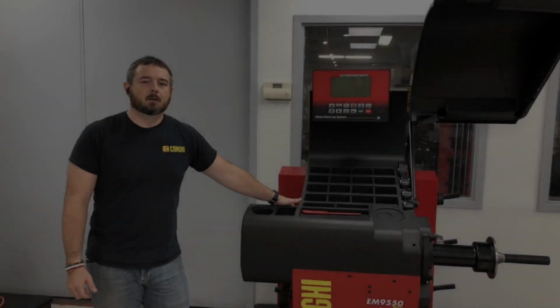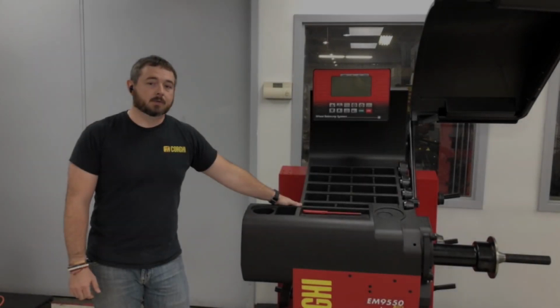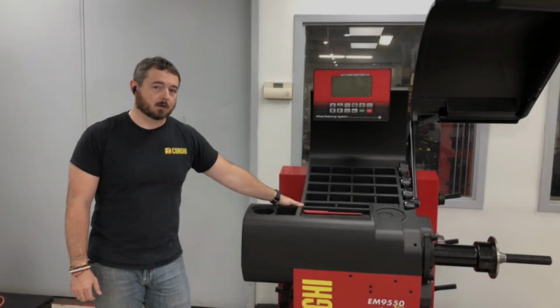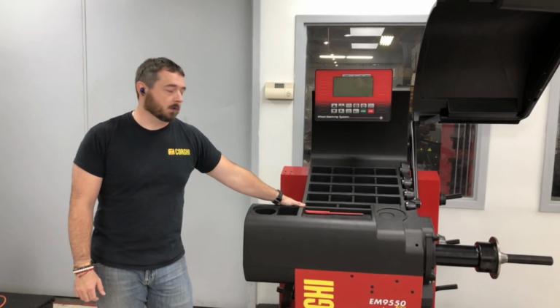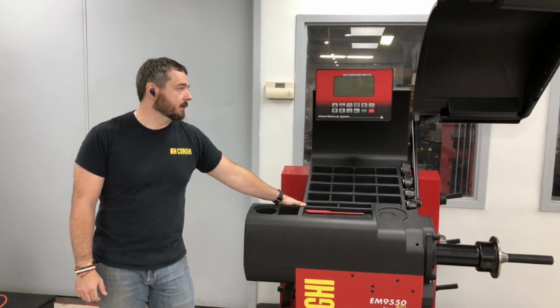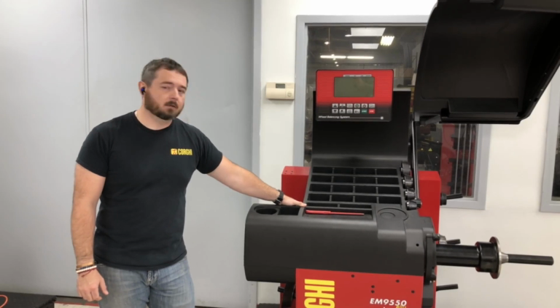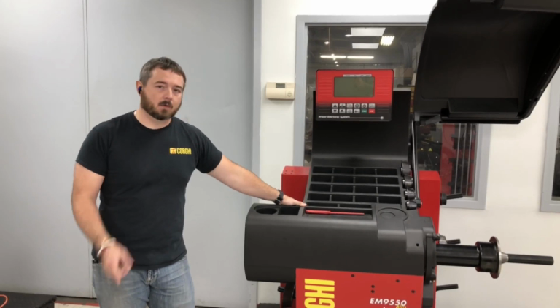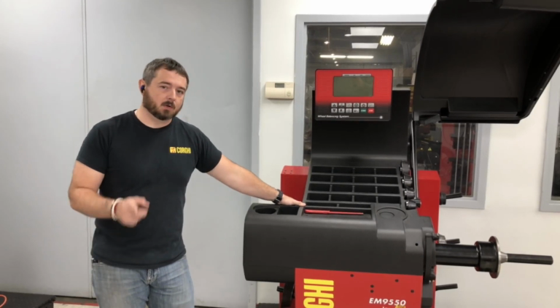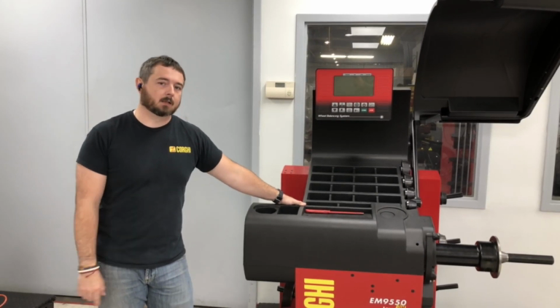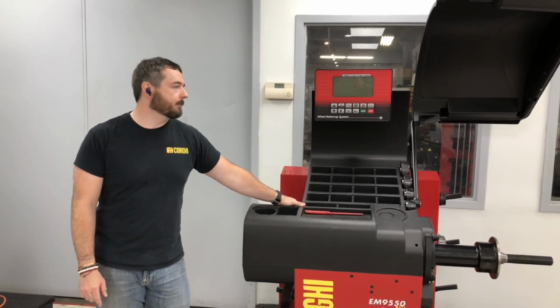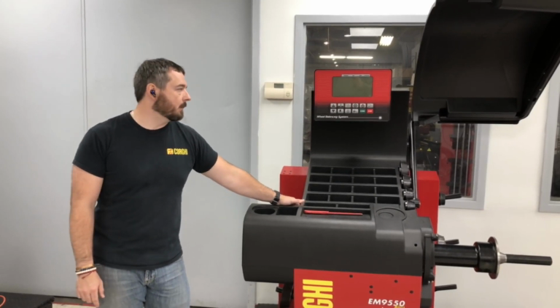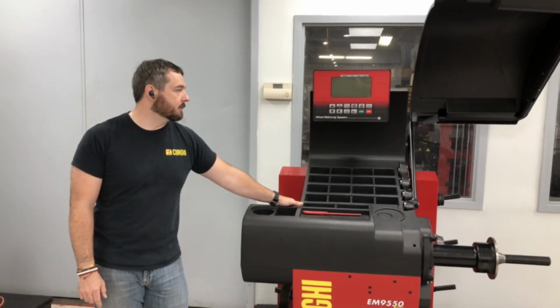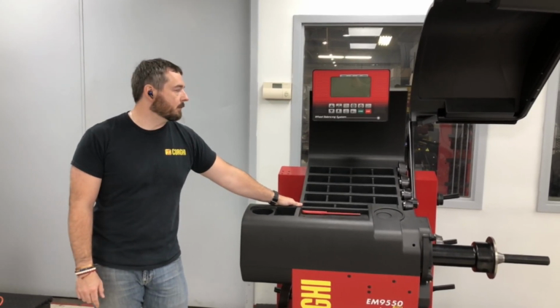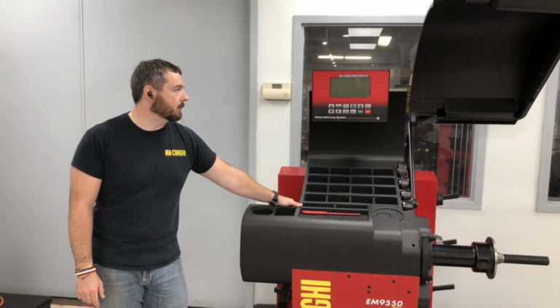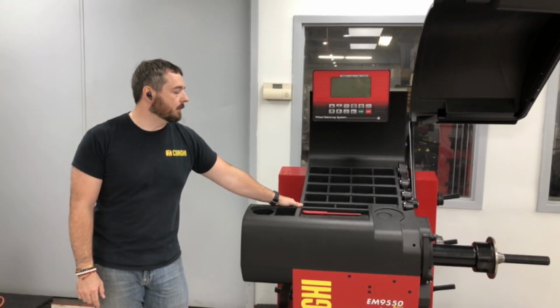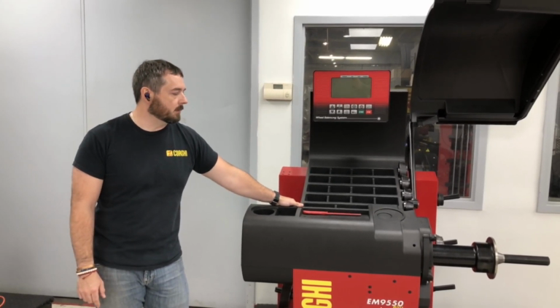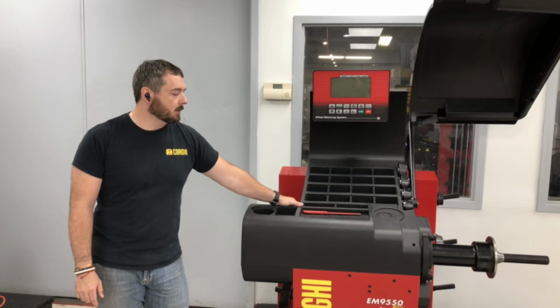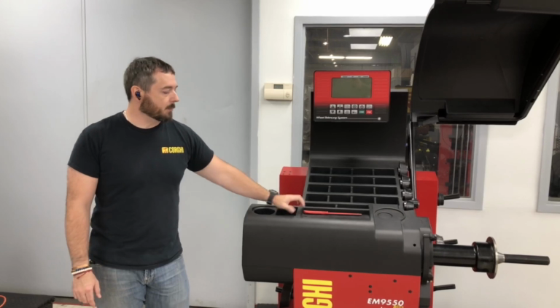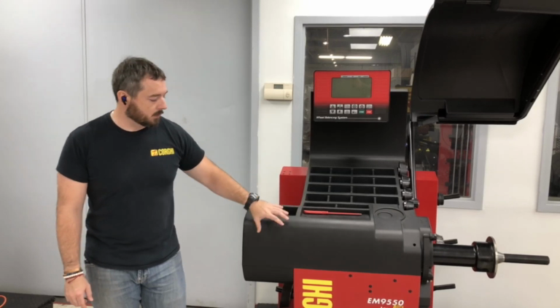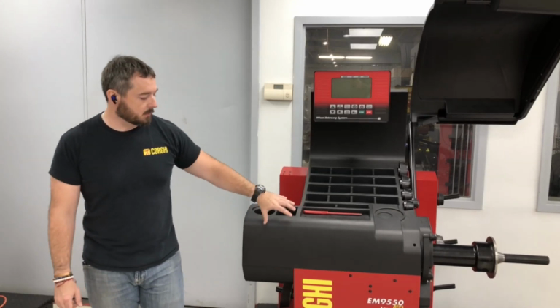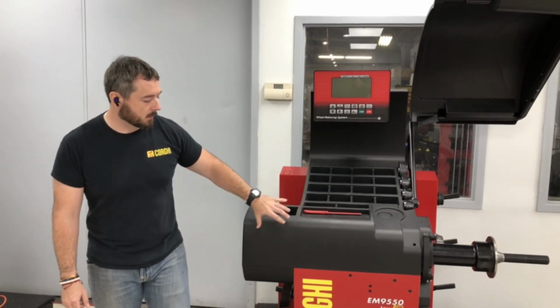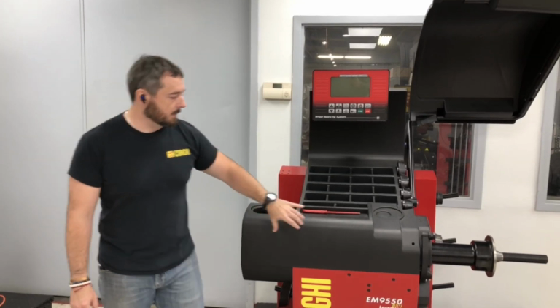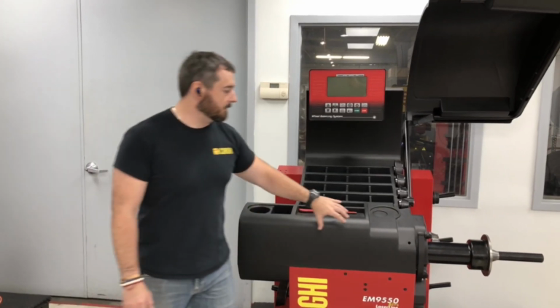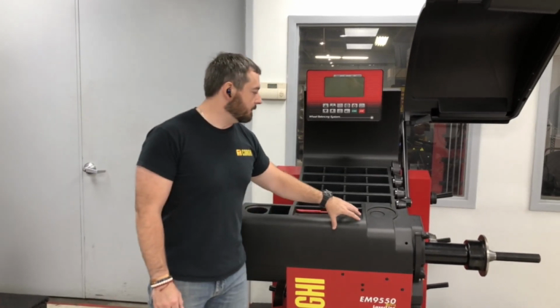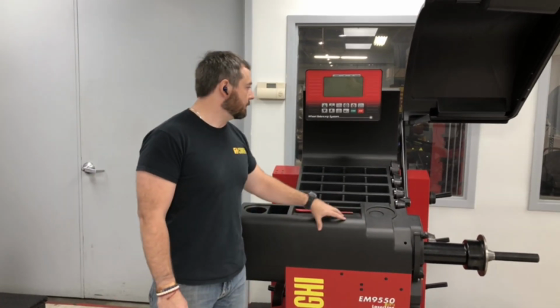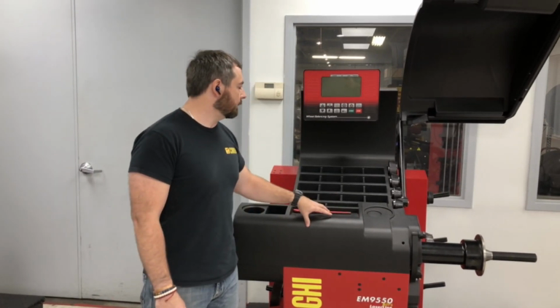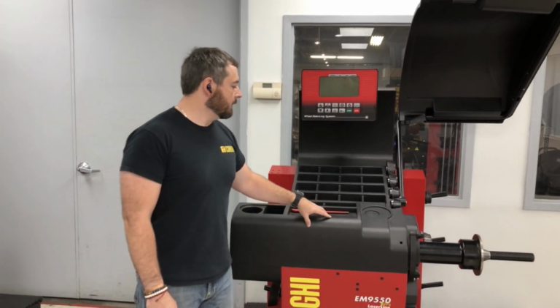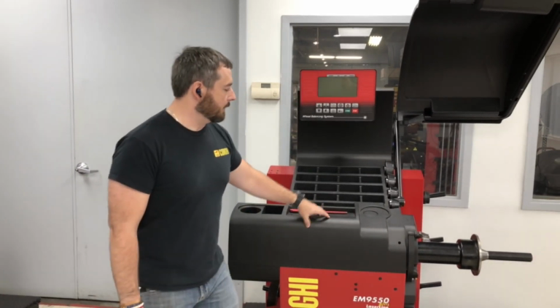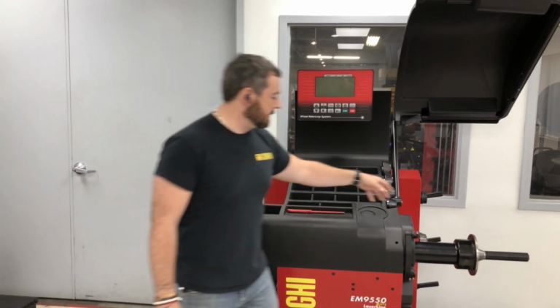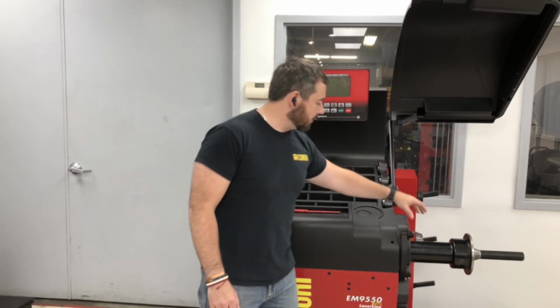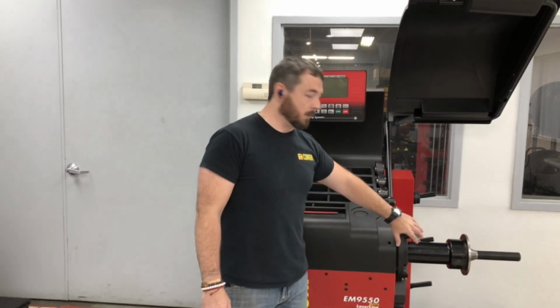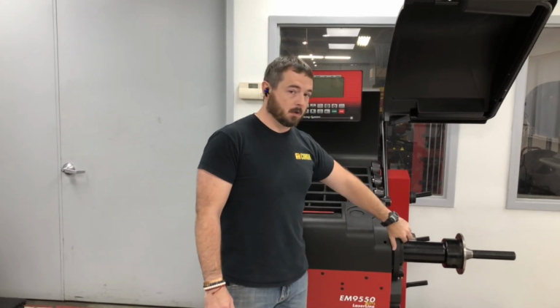Hello, this is Eric with Corgi USA and we've got Joey behind the camera. Today we're going to be doing the arm calibration on a Corgi EM9550+. That's going to be the calibration for the arm here.